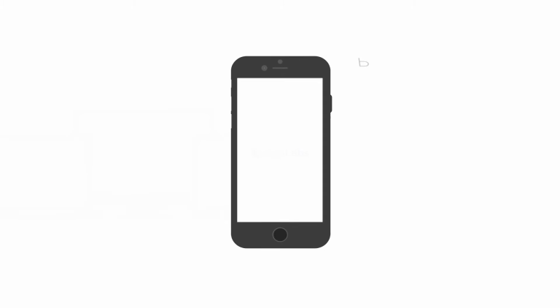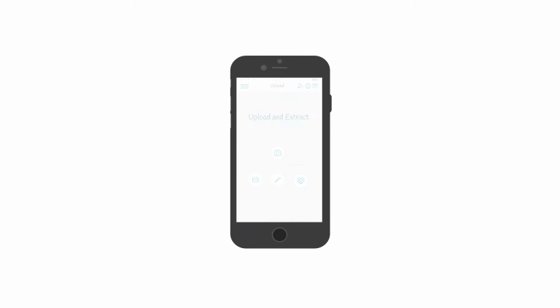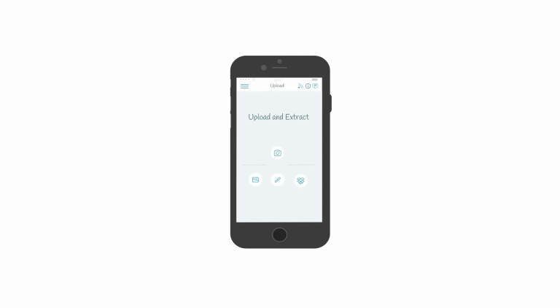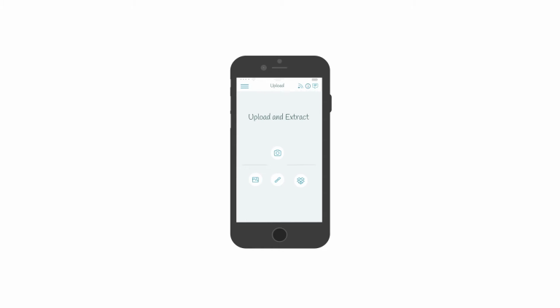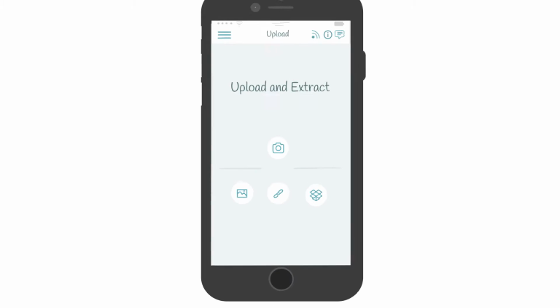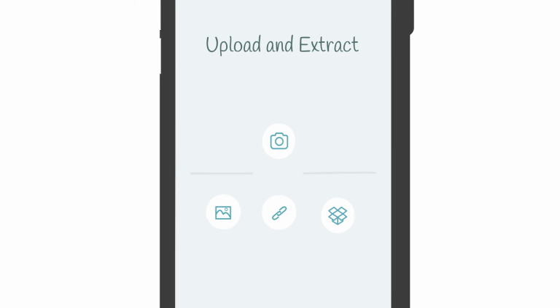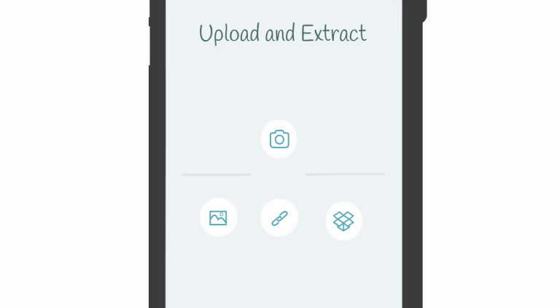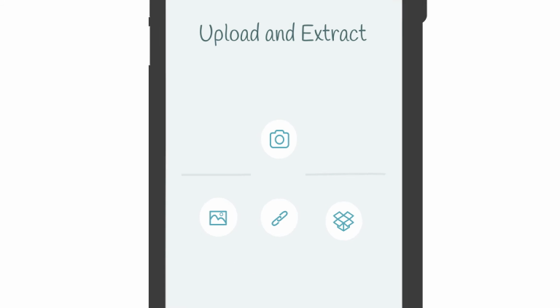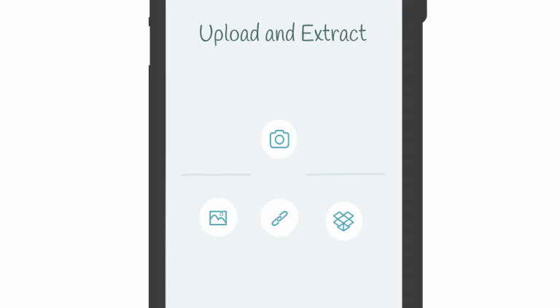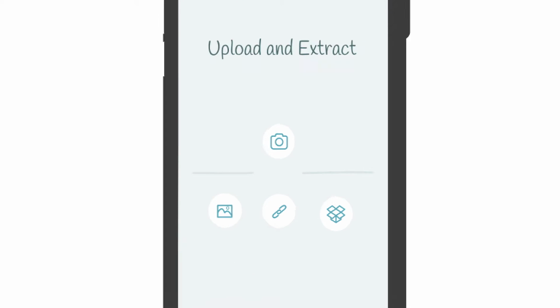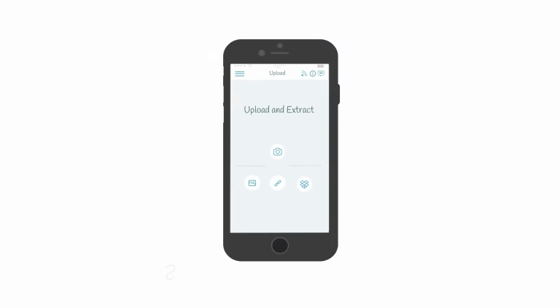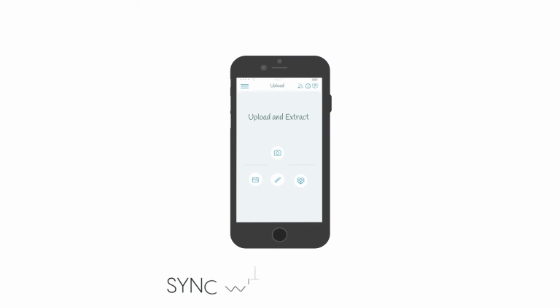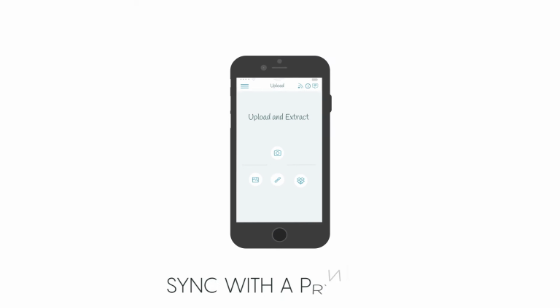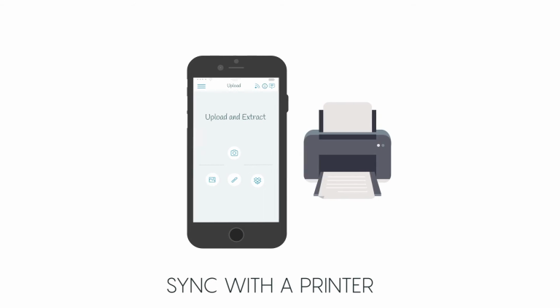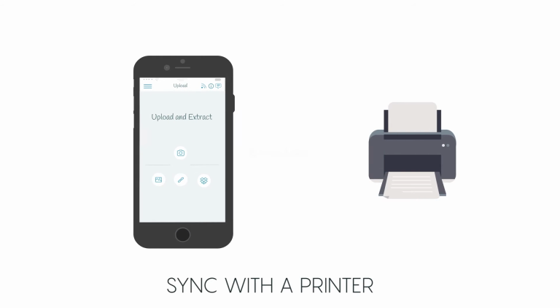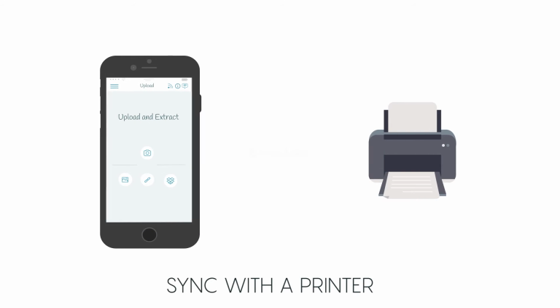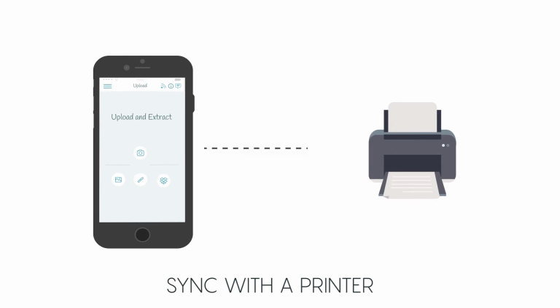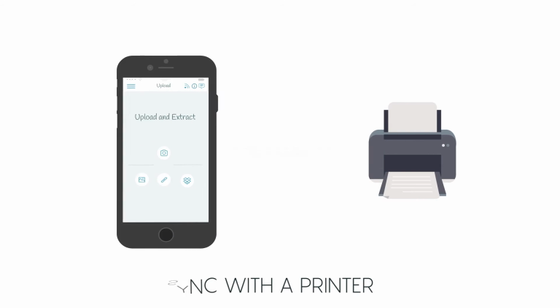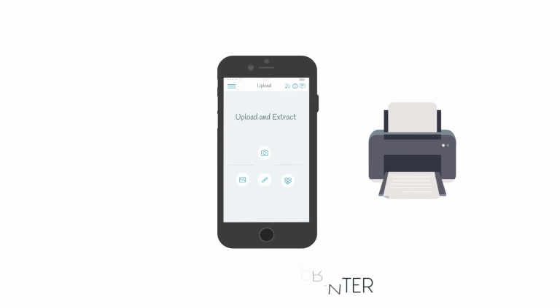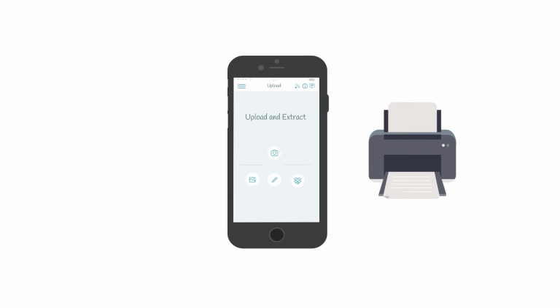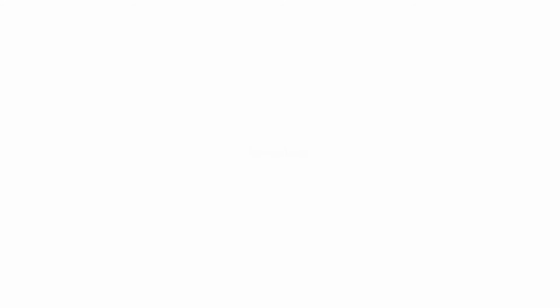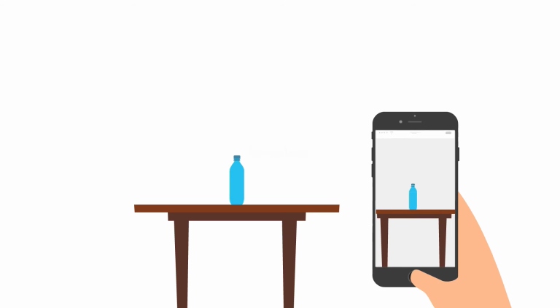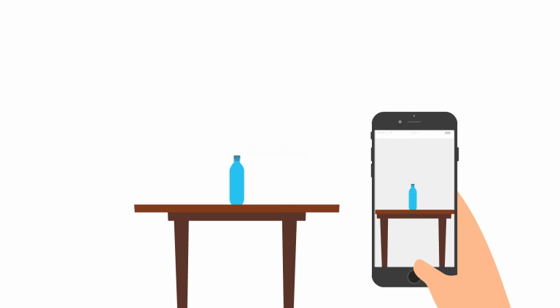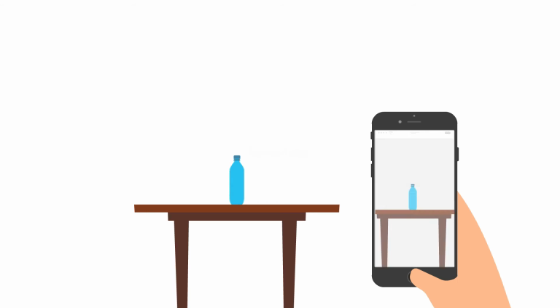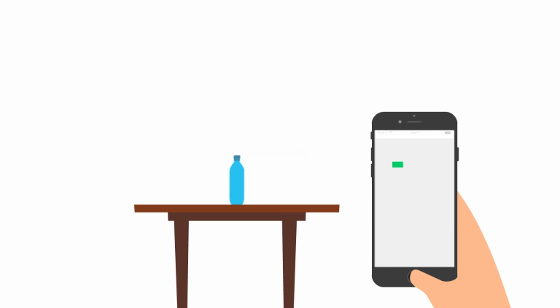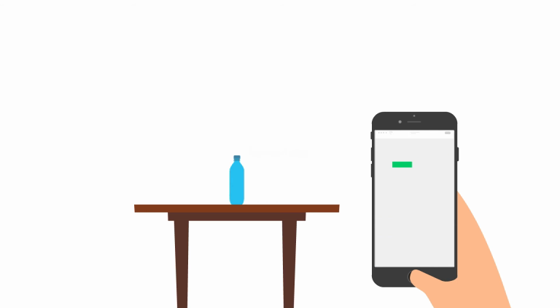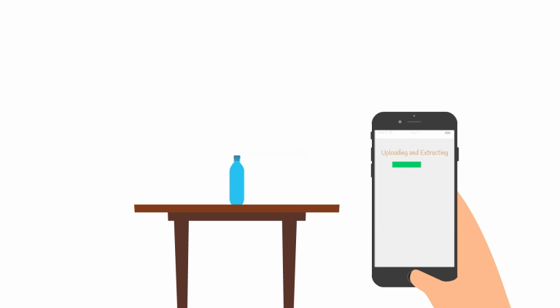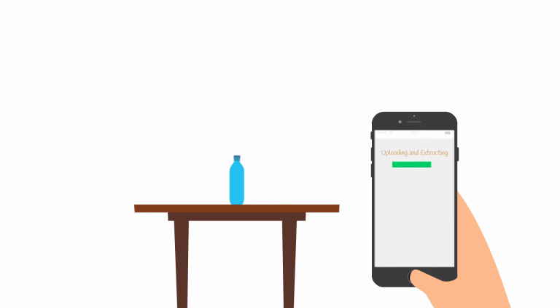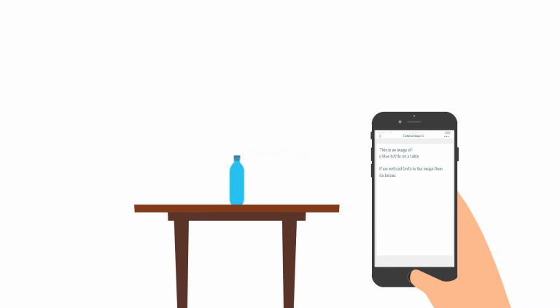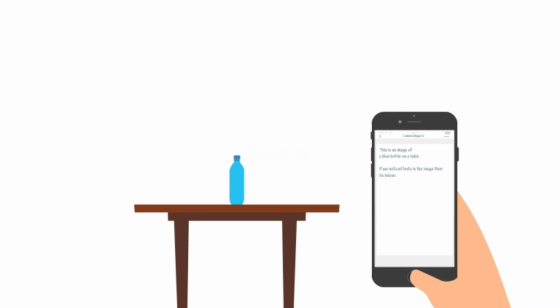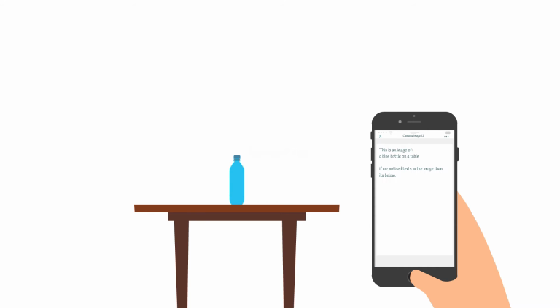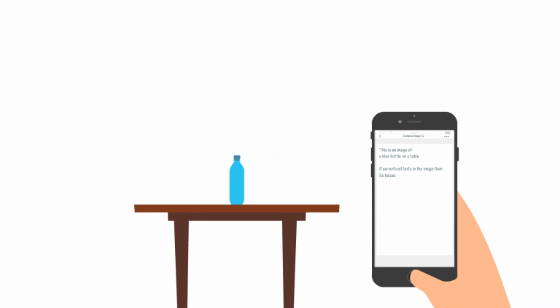It provides you multiple ways of uploading a document and an image, while also letting you sync it with a printer. In case of an image, you will get the description of the visual elements as well.